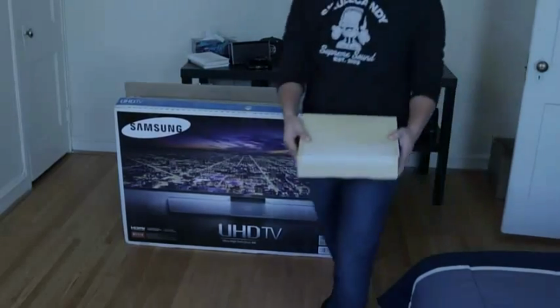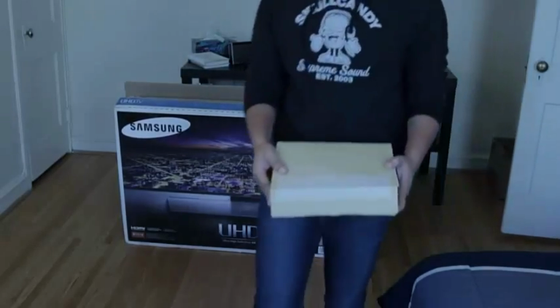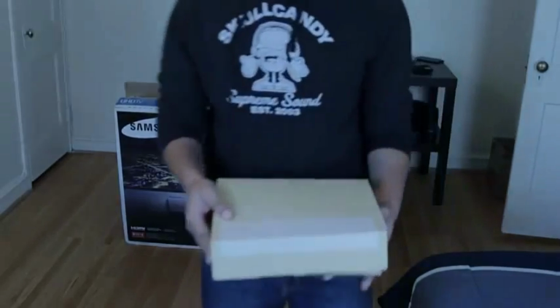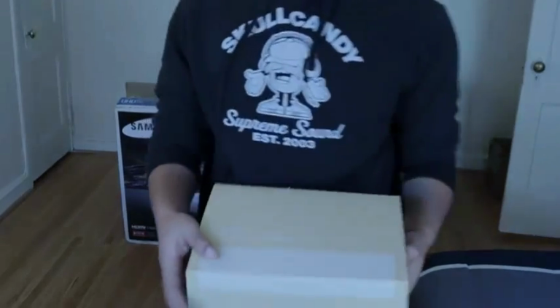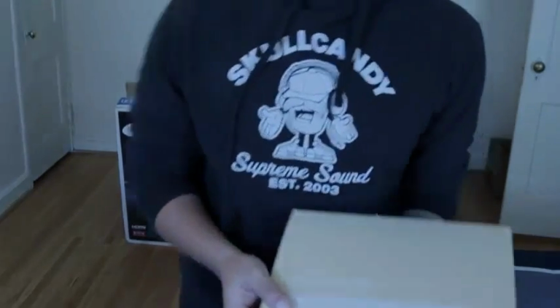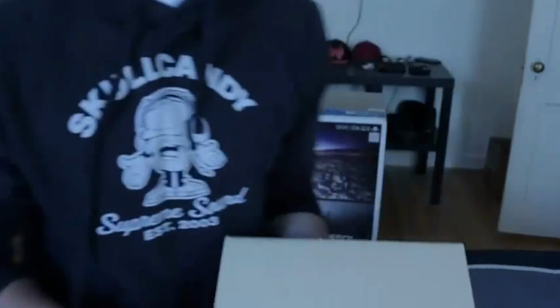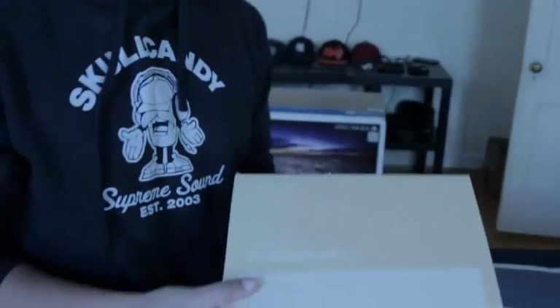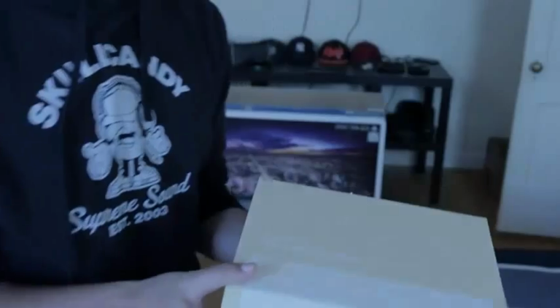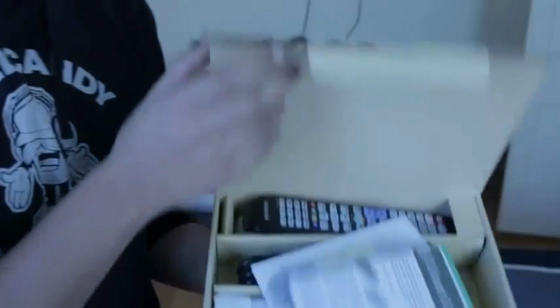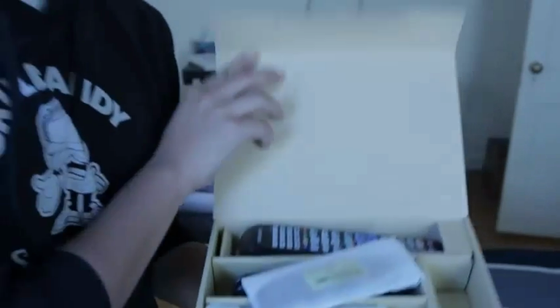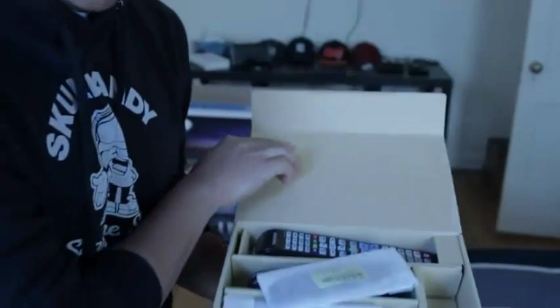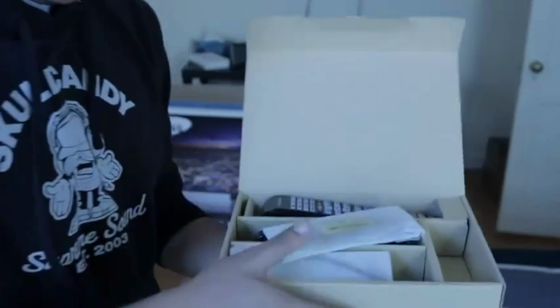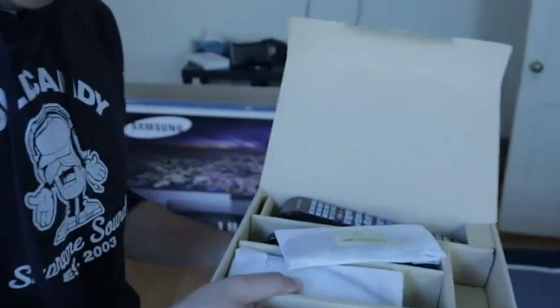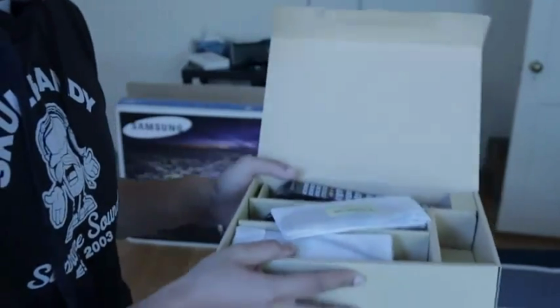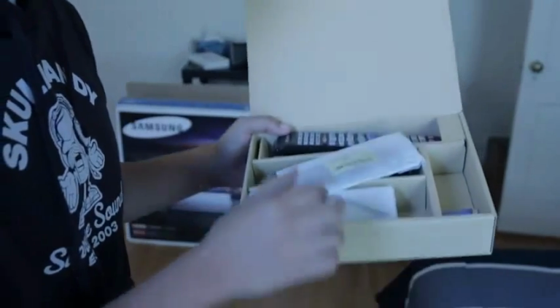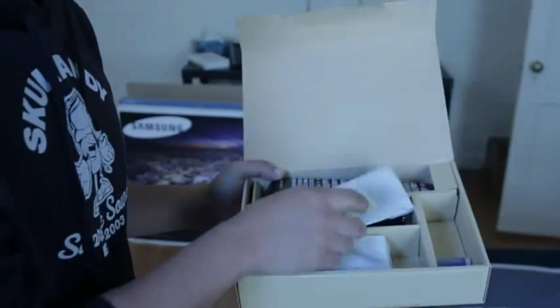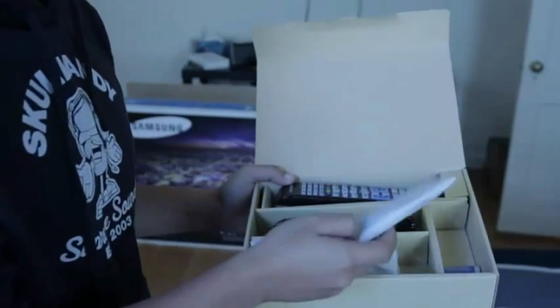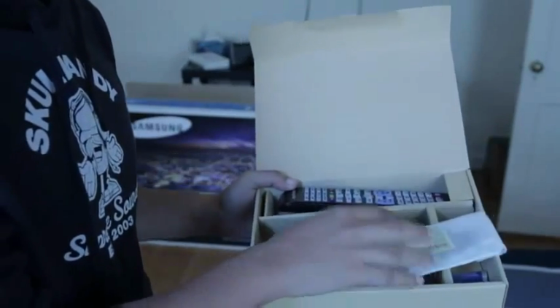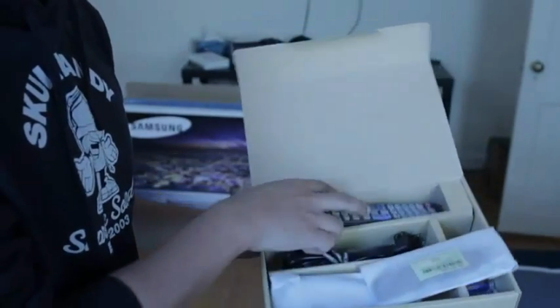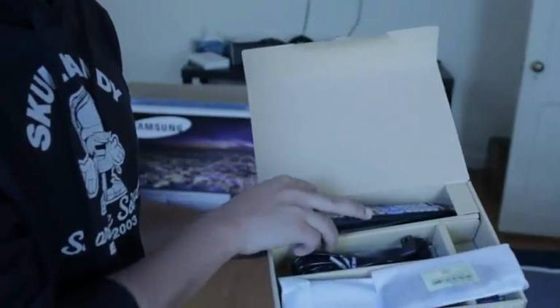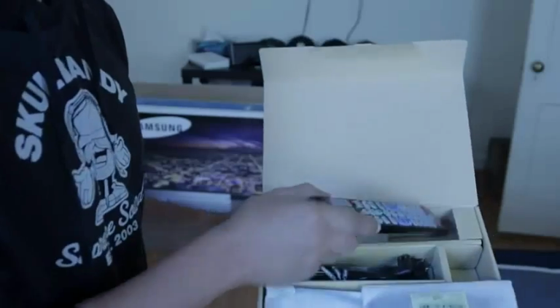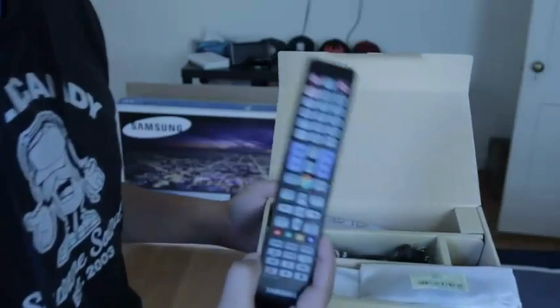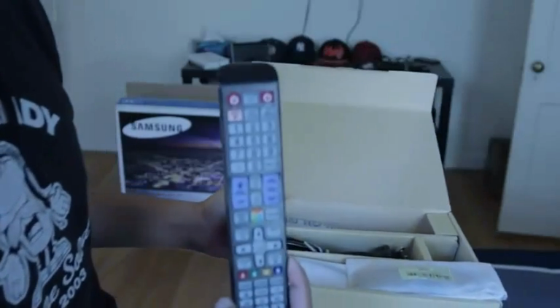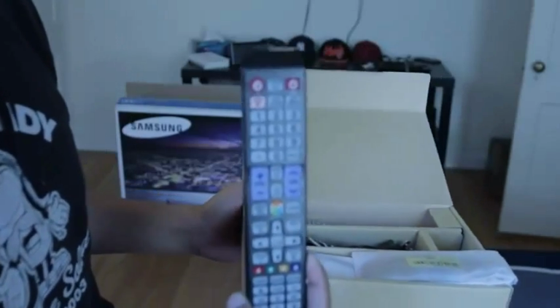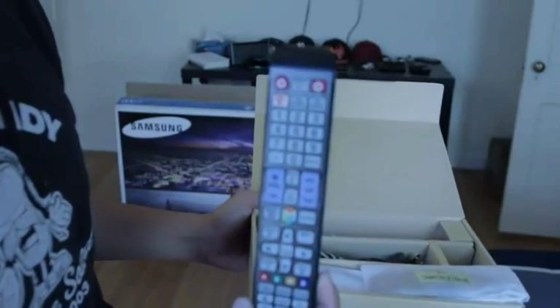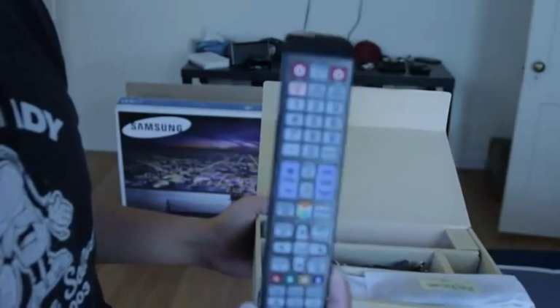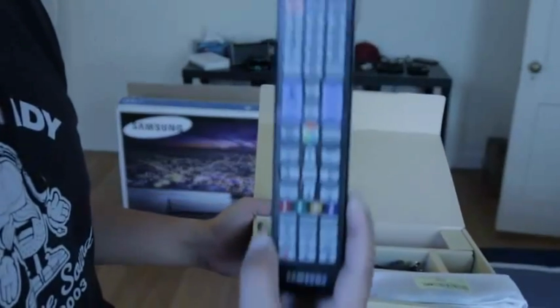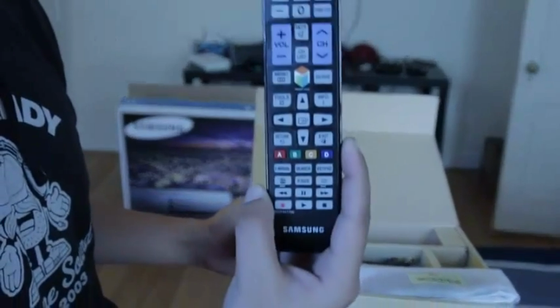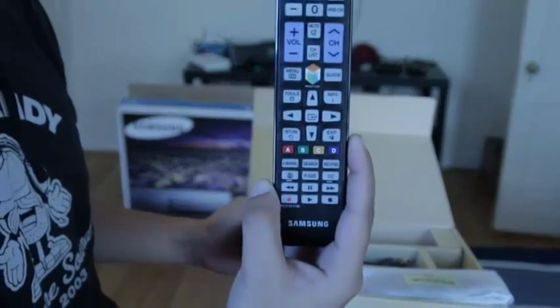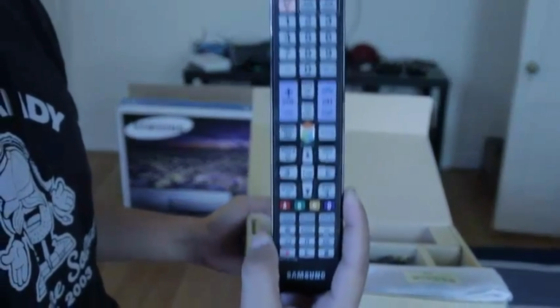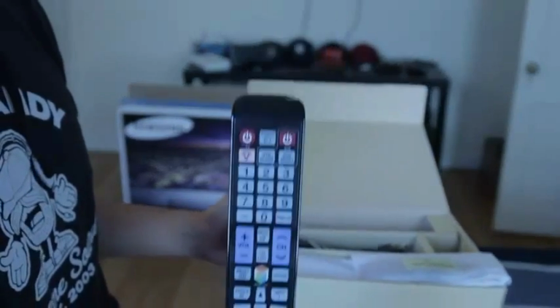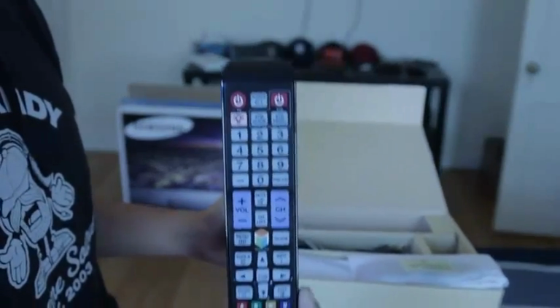So let's take a look at what's inside the box. The first thing you see is an accessory box, and there are just manuals and papers in there. So let's take a look at the accessories — we have our classic Samsung remote. If you have a Samsung TV already, you should be pretty familiar with this remote.